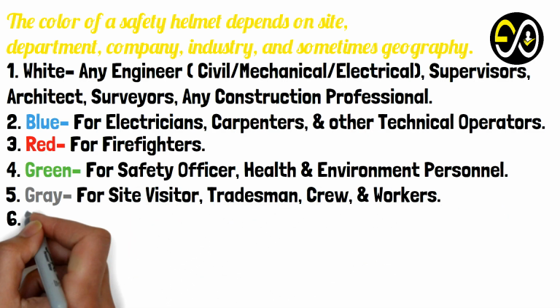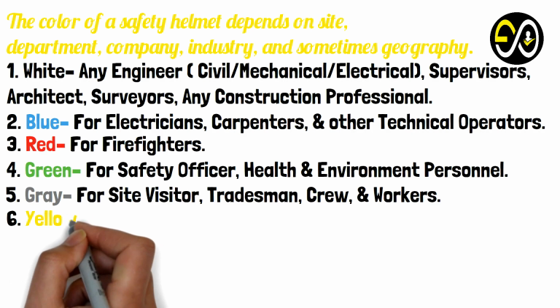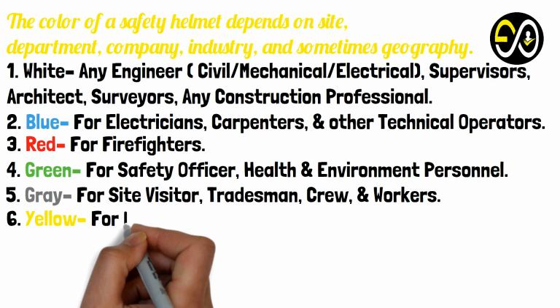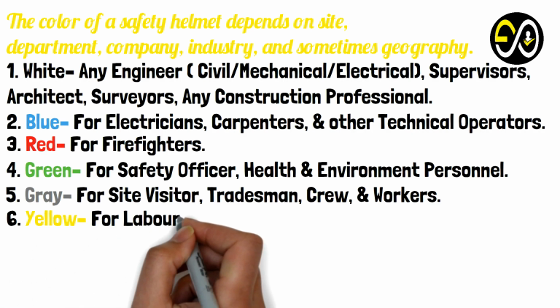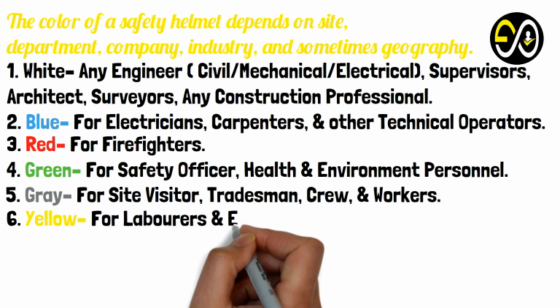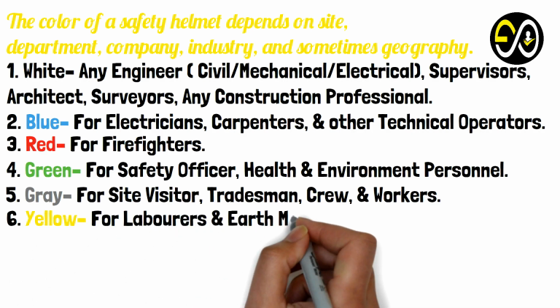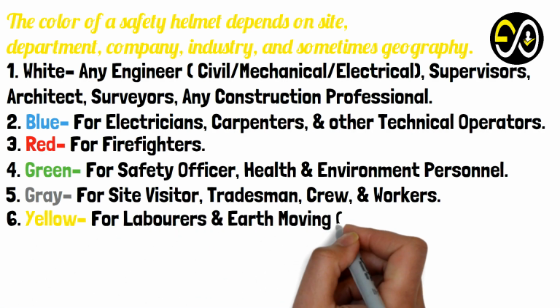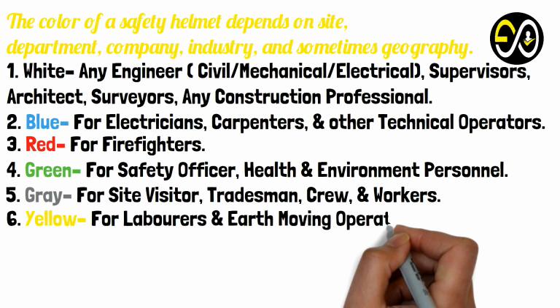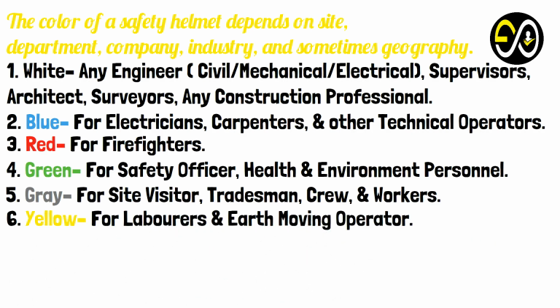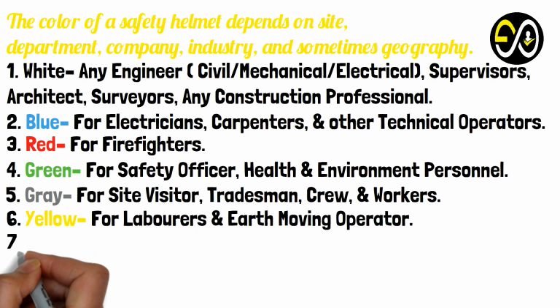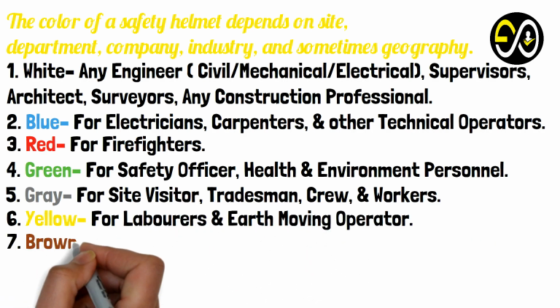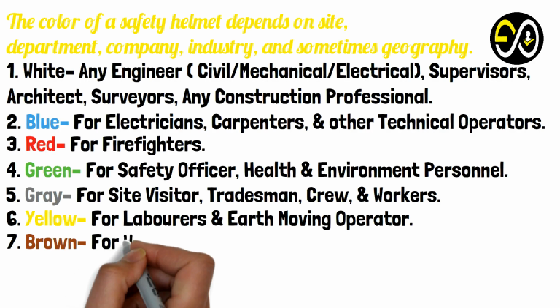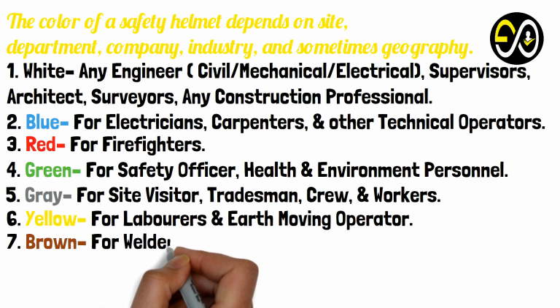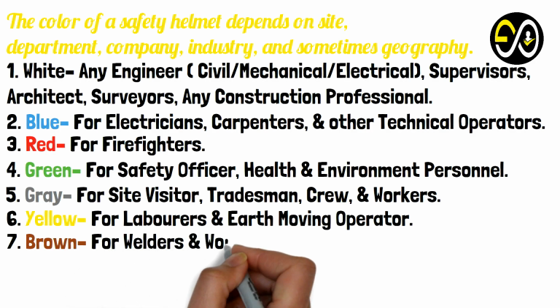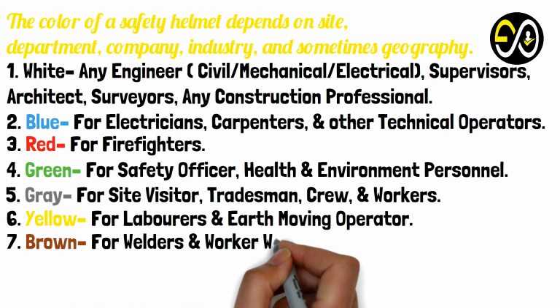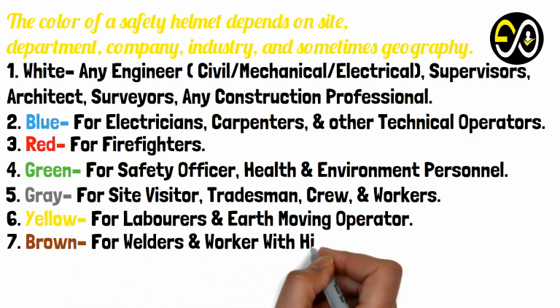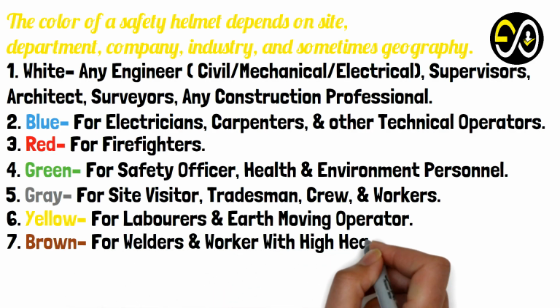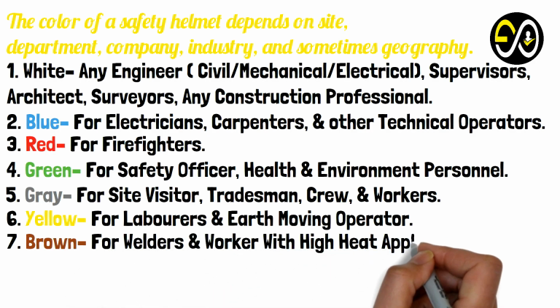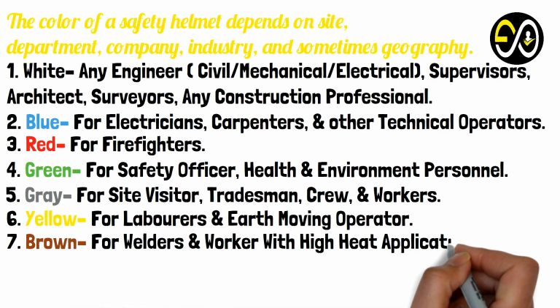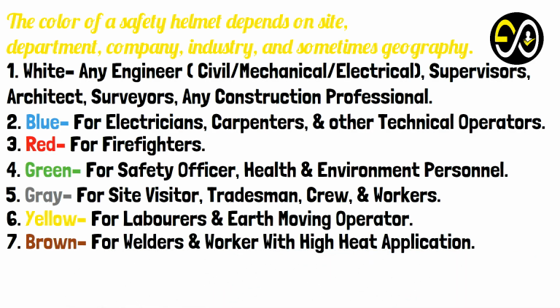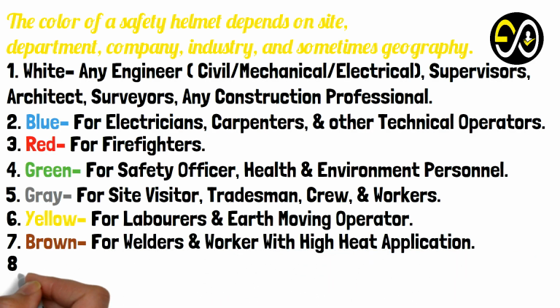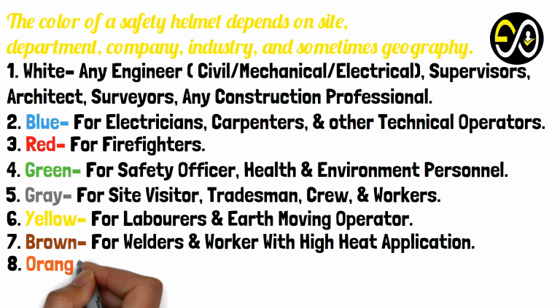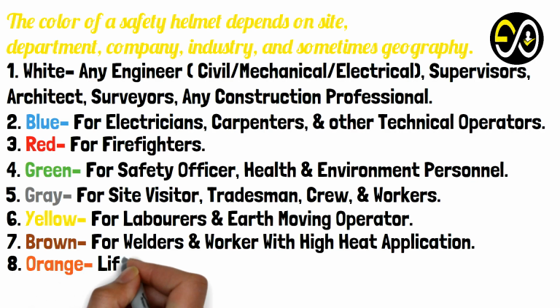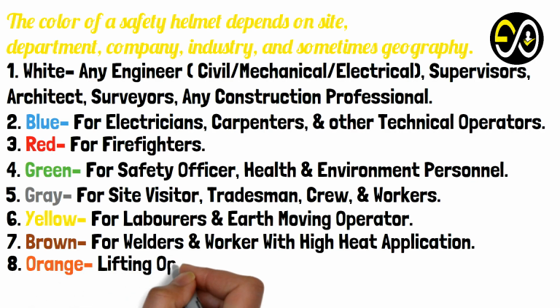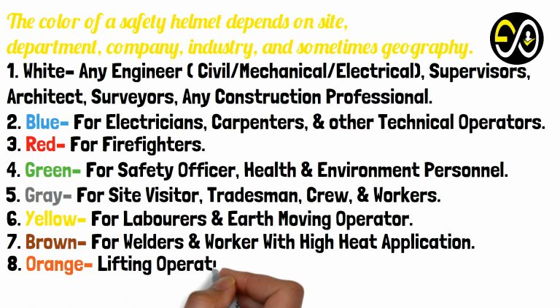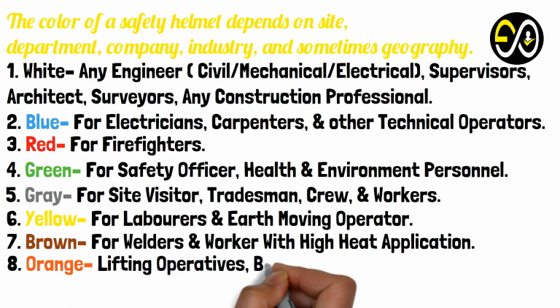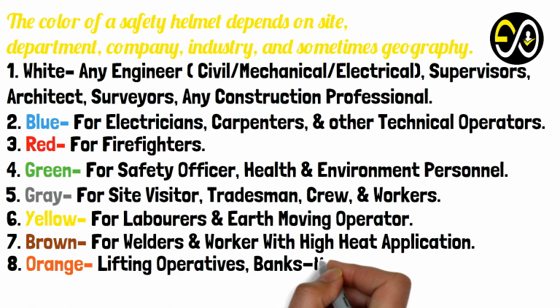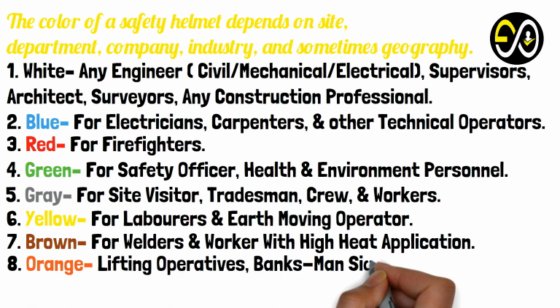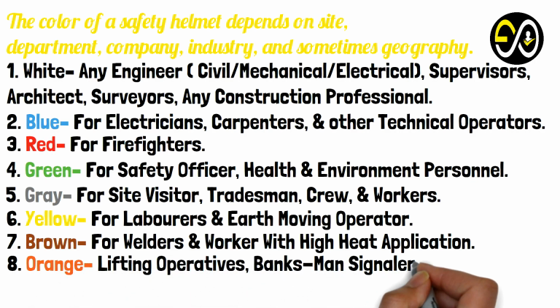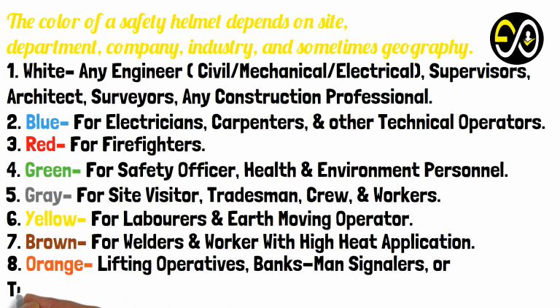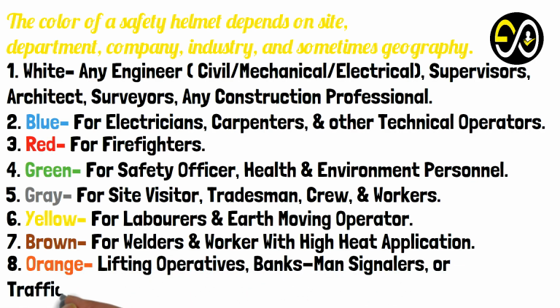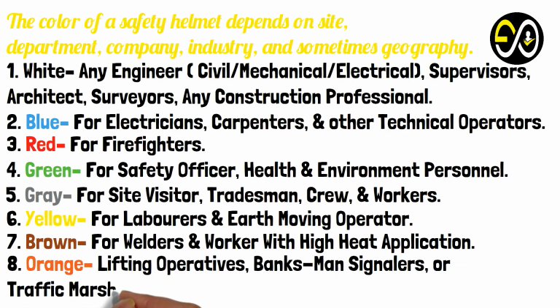Number six: Yellow — for laborers and earth-moving operators. Number seven: Brown — for welders and workers with high heat applications. Number eight: Orange — for lifting operatives, banksmen, signalers, or traffic marshals.